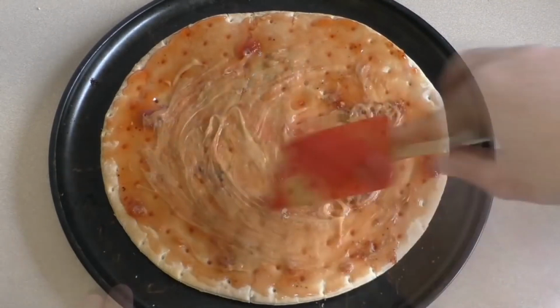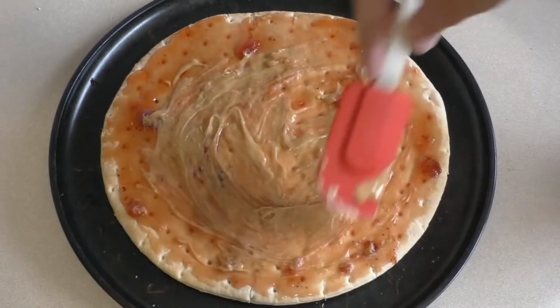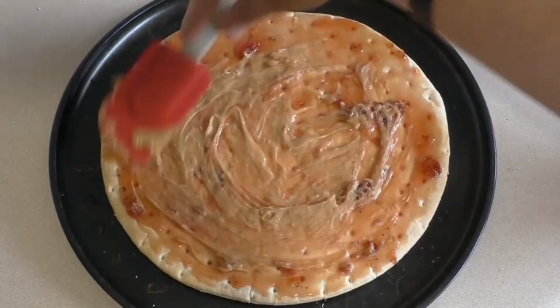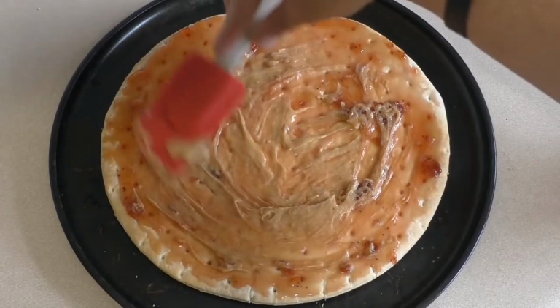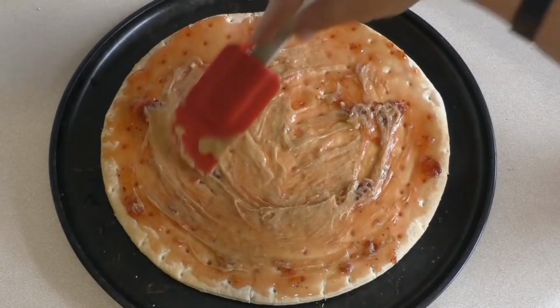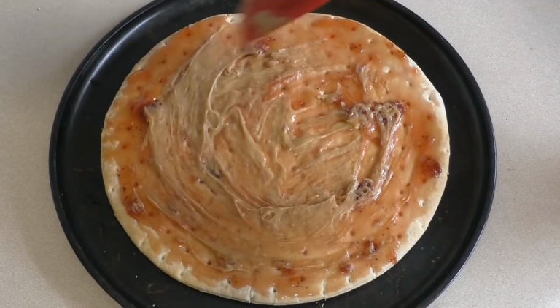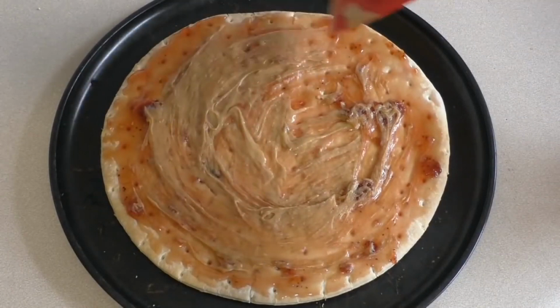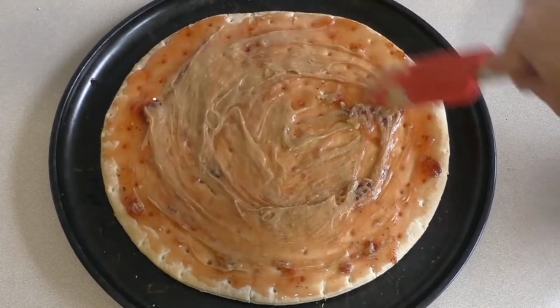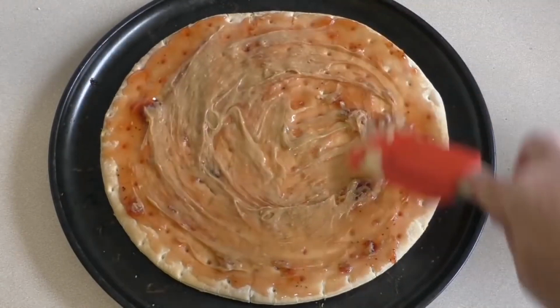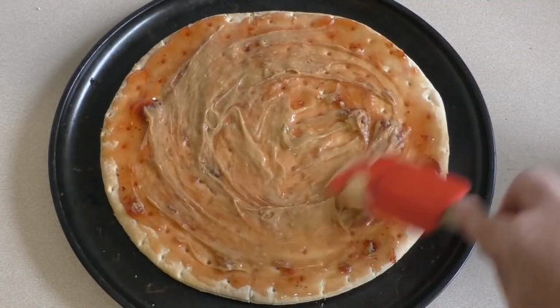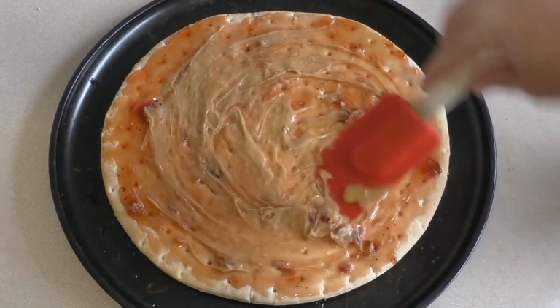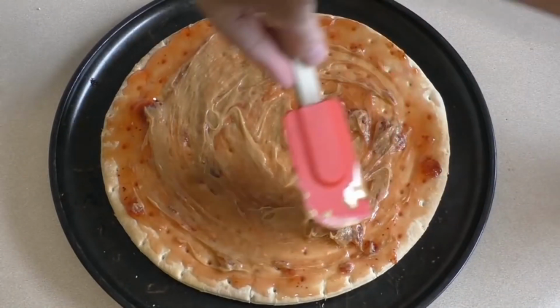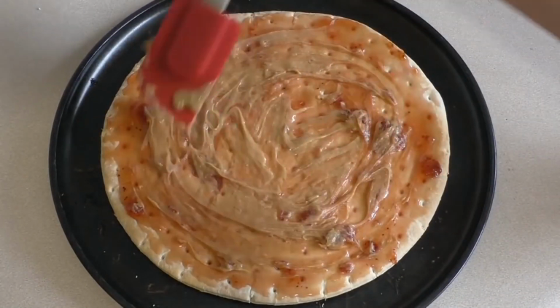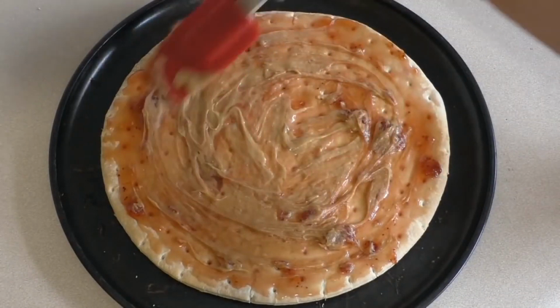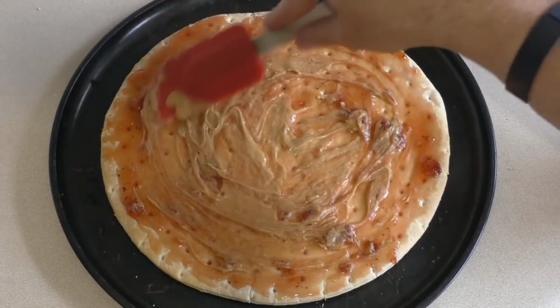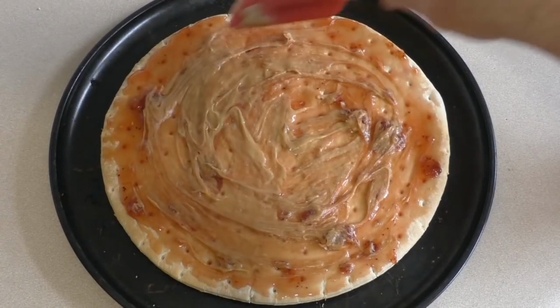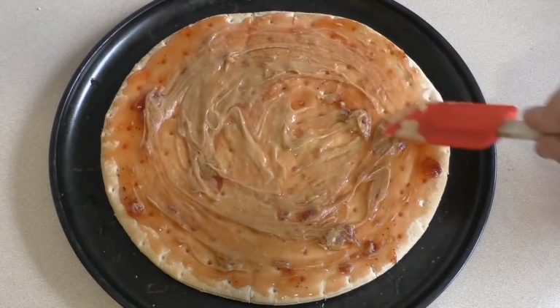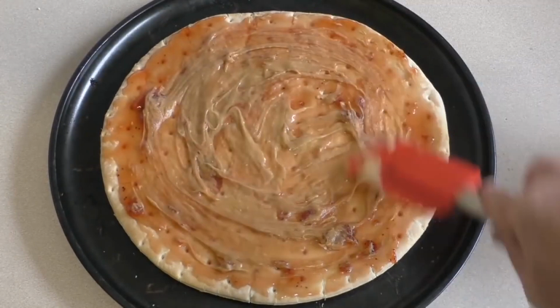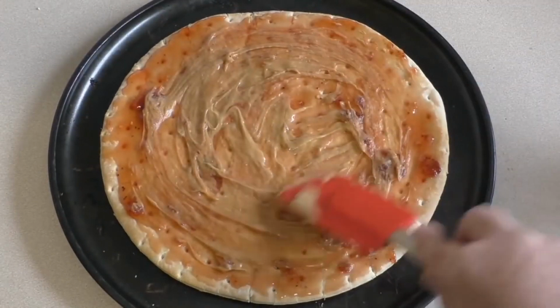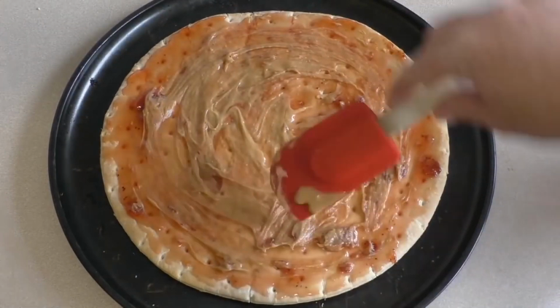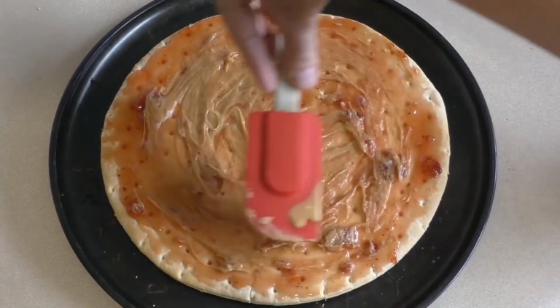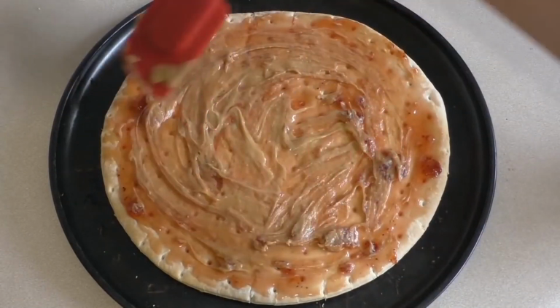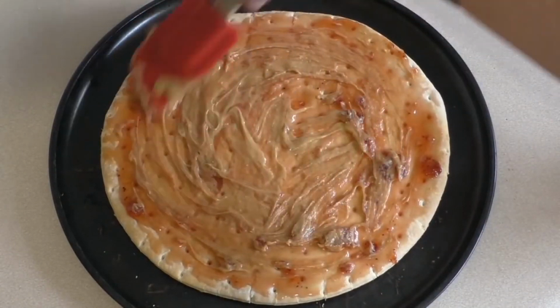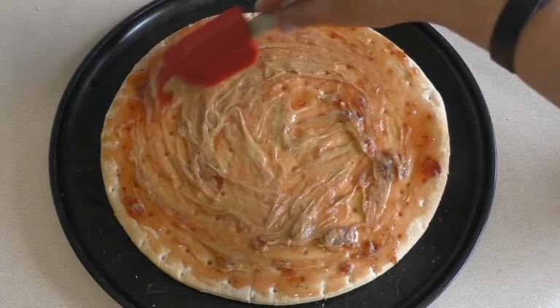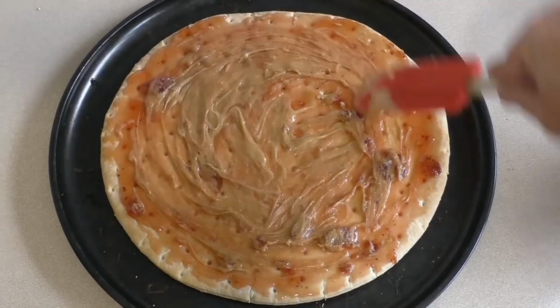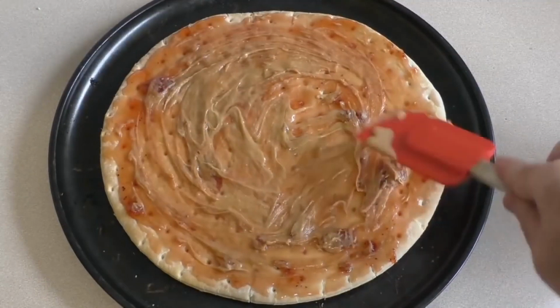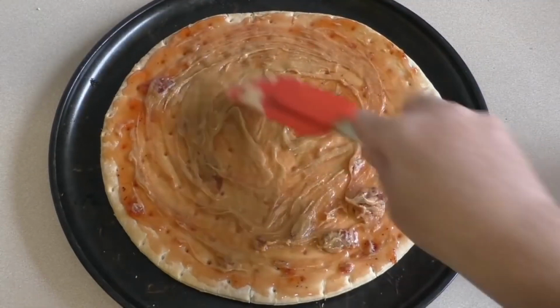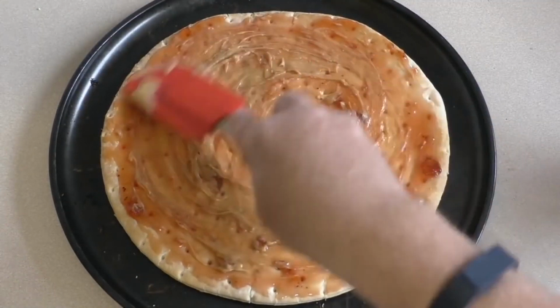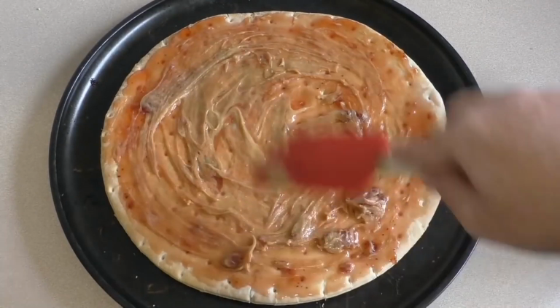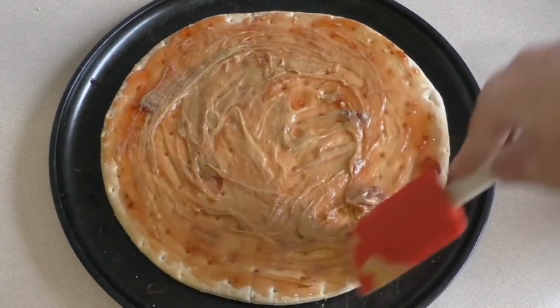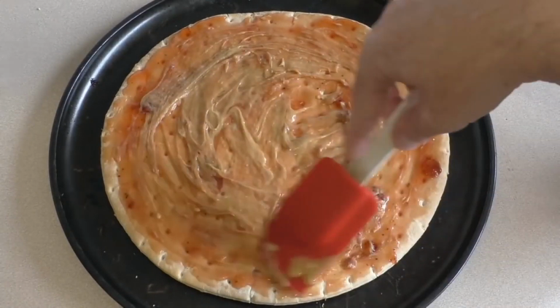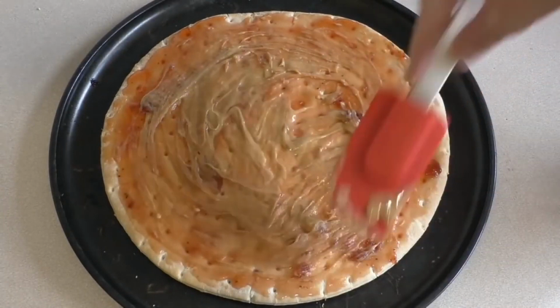This is seriously so yummy. Like I said, you can just put the peanut butter first and then the strawberry. It doesn't really matter because I like to mix them together anyway.